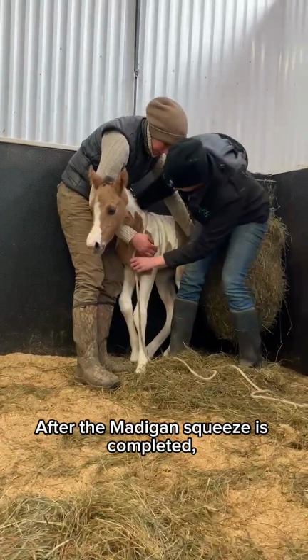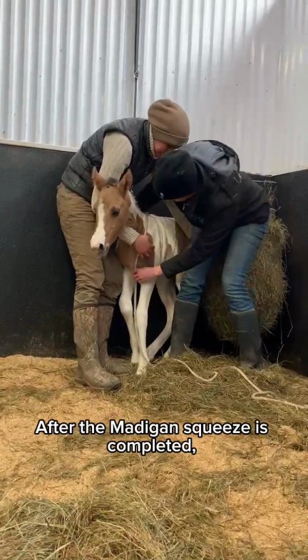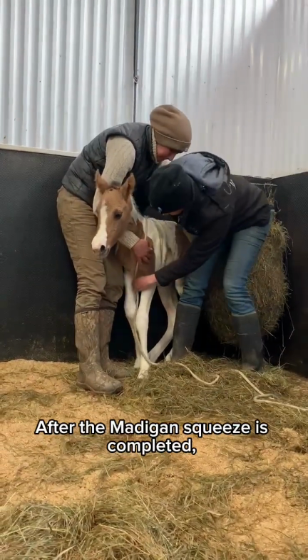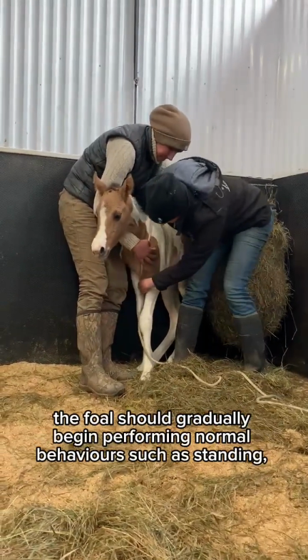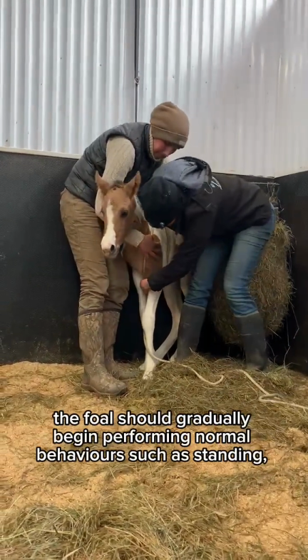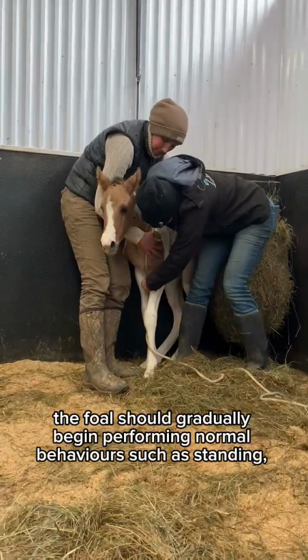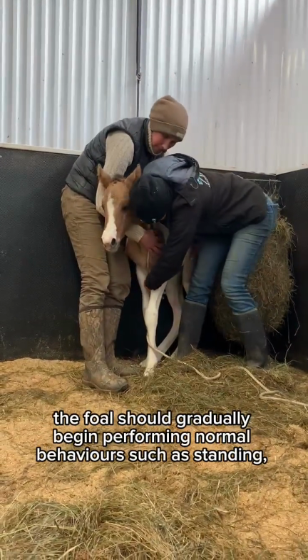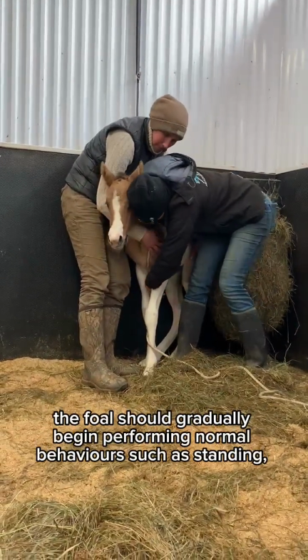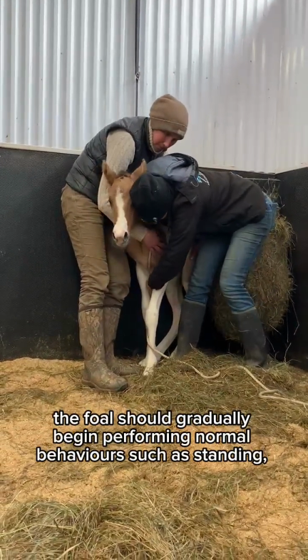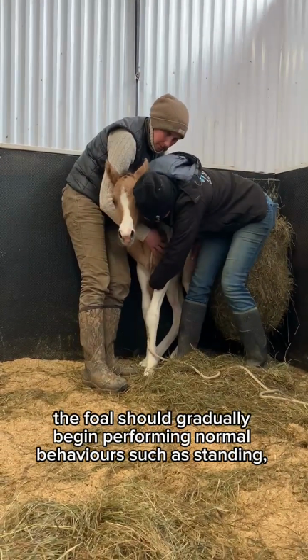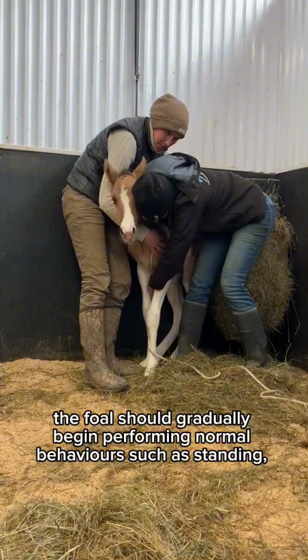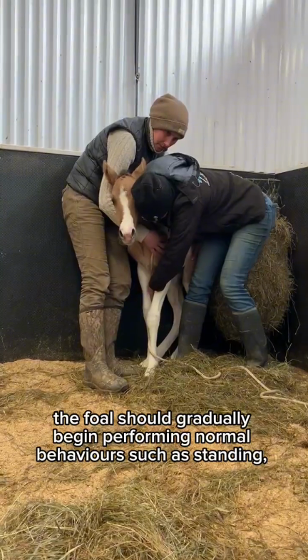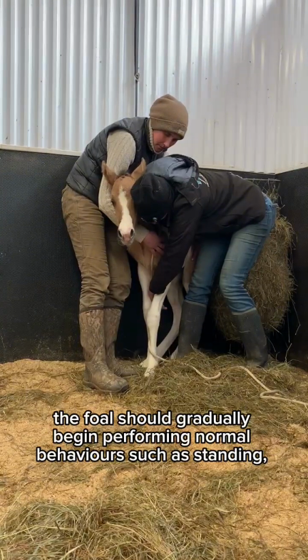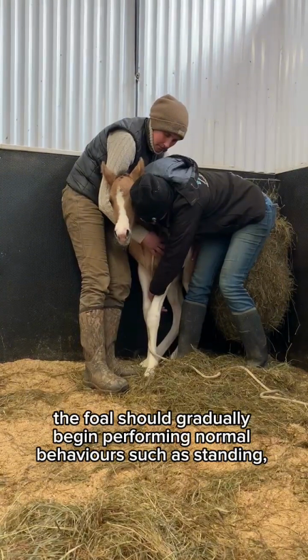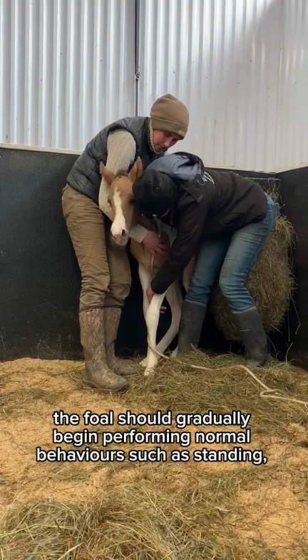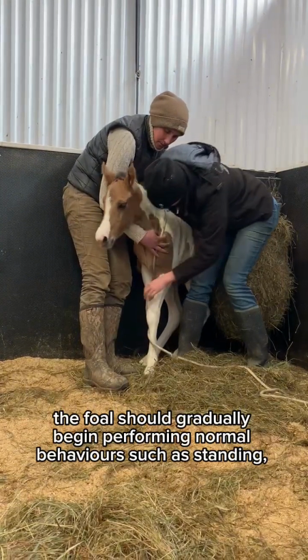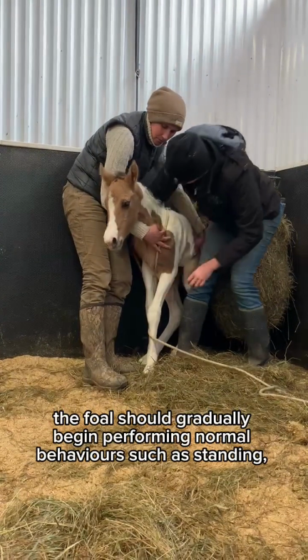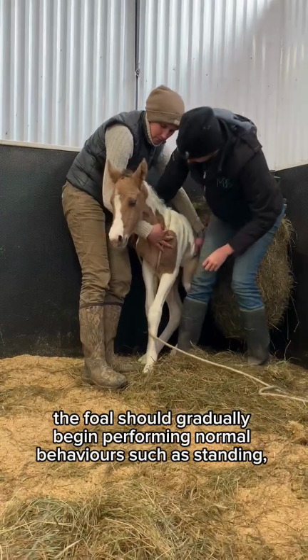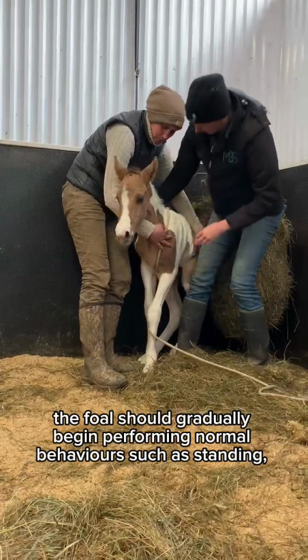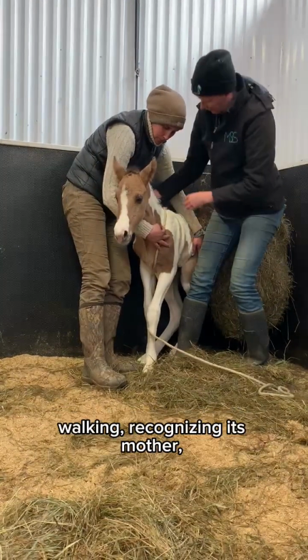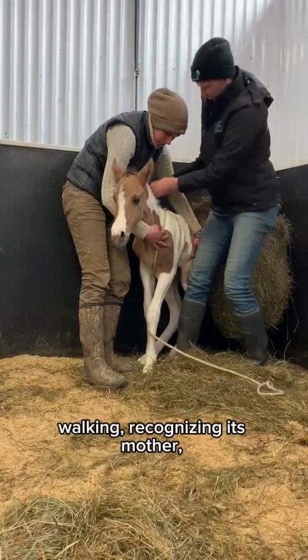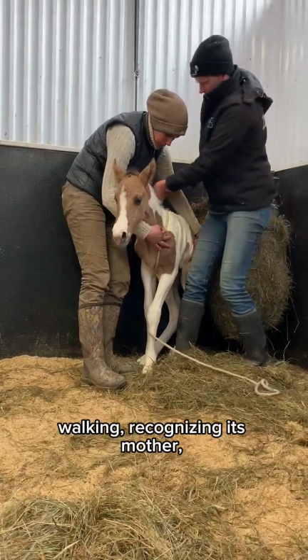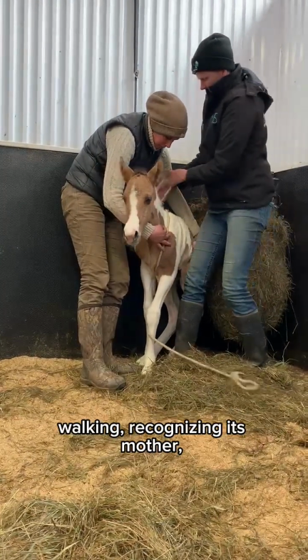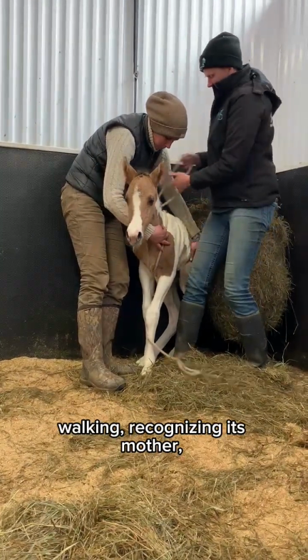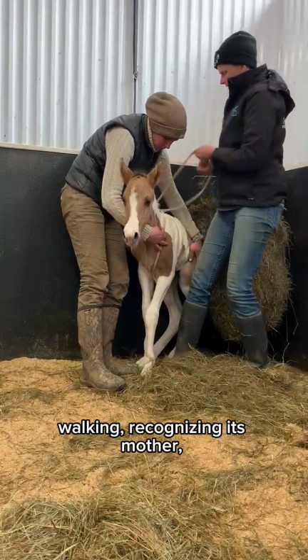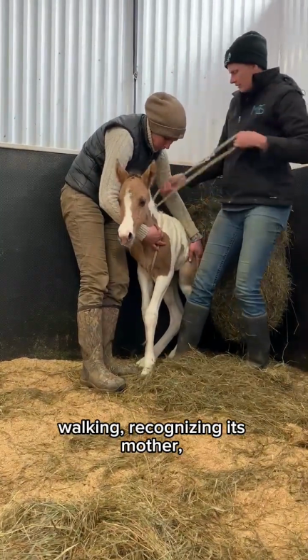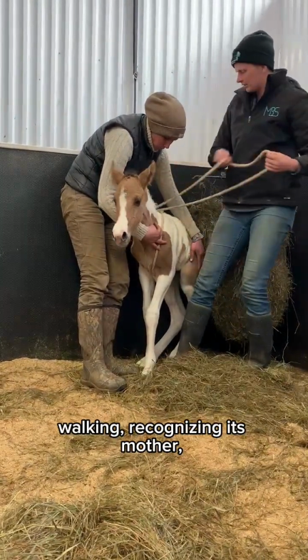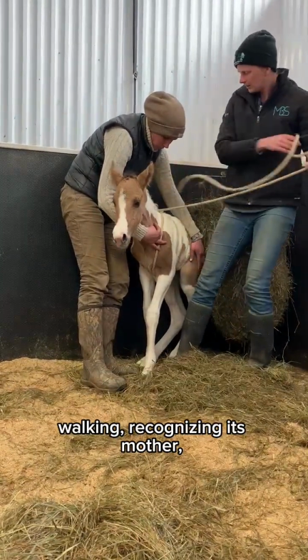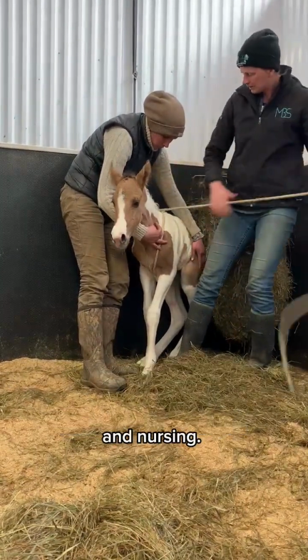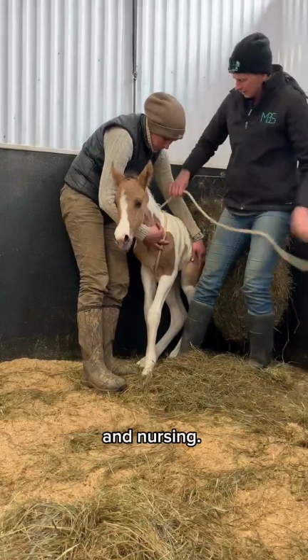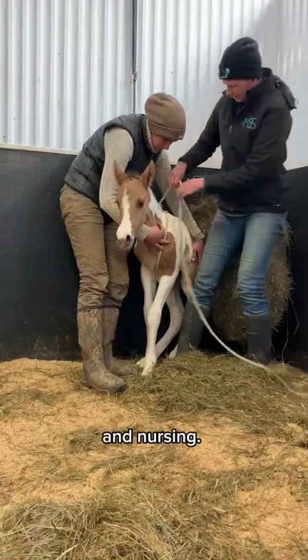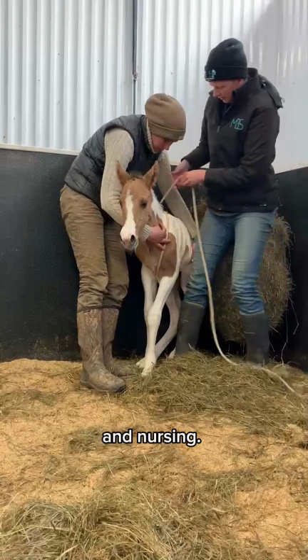After the Madigan squeeze is completed, the foal should gradually begin performing normal behaviors such as standing, walking, recognizing its mother, and nursing.